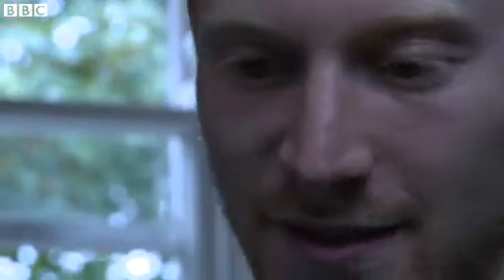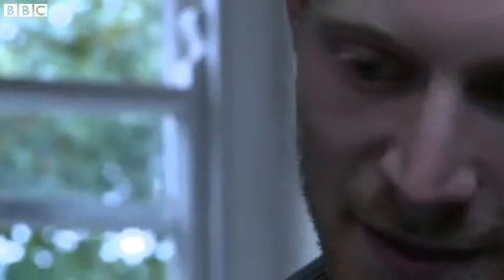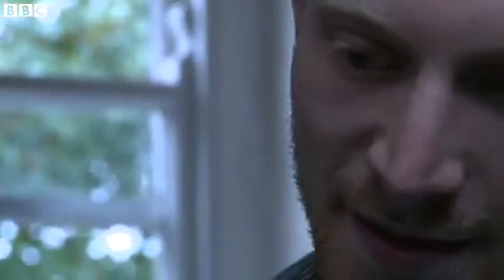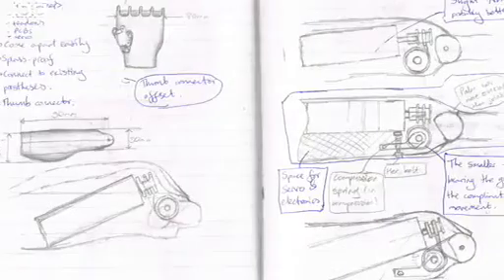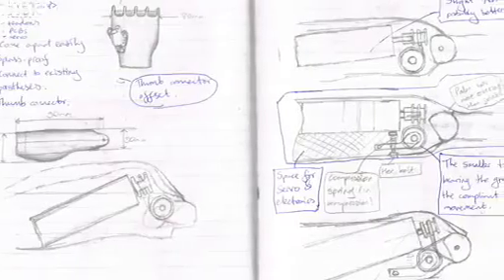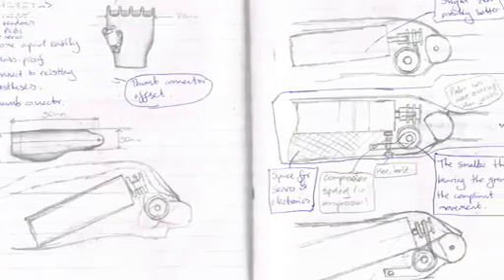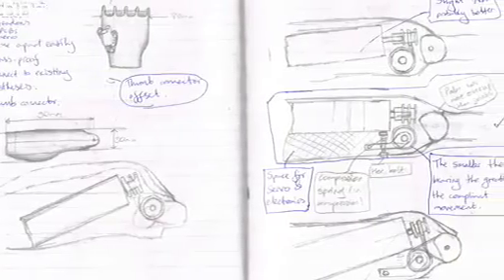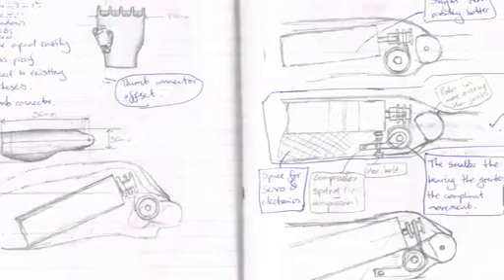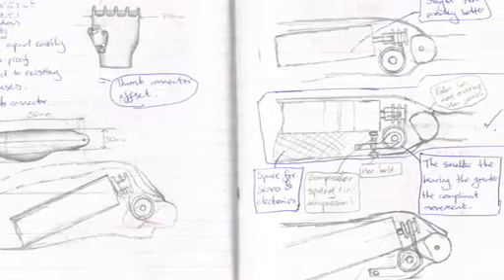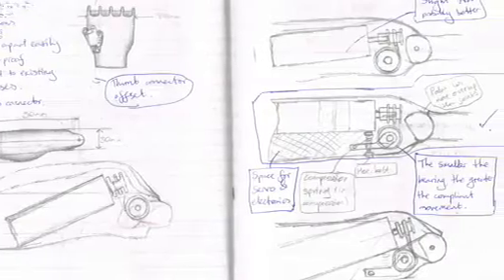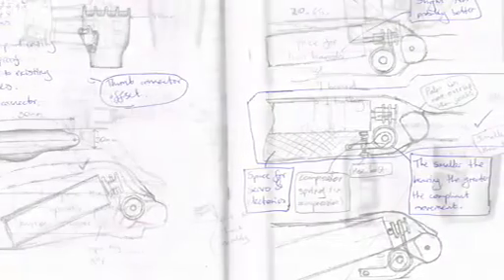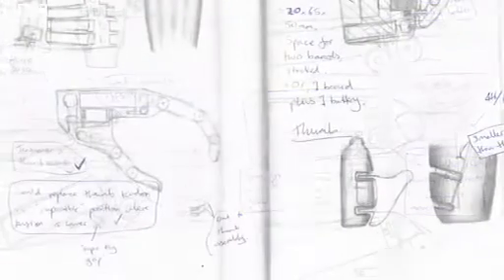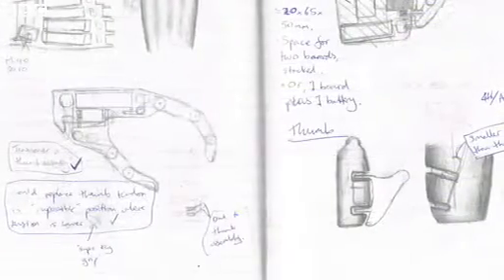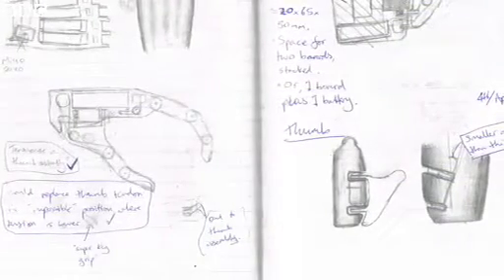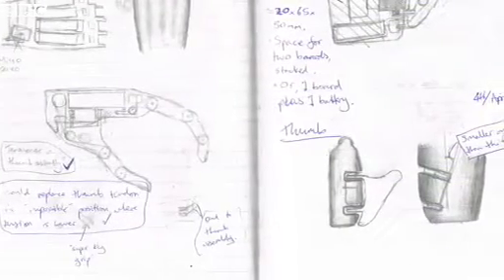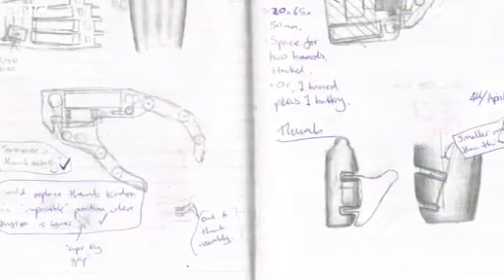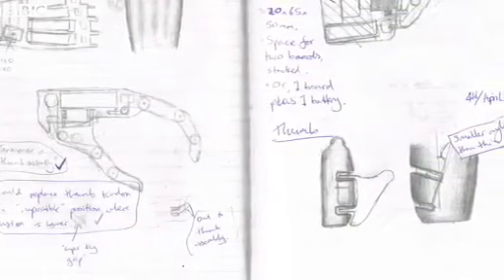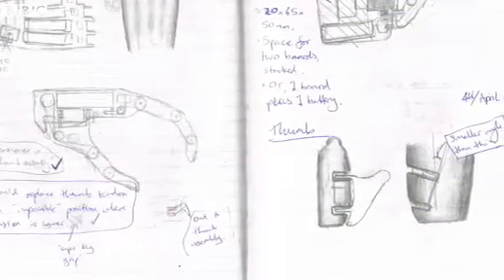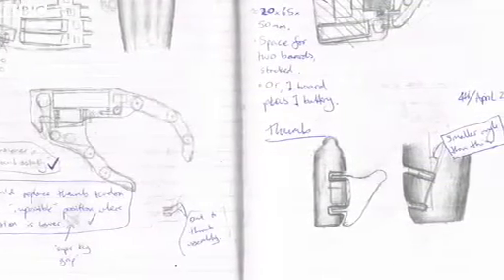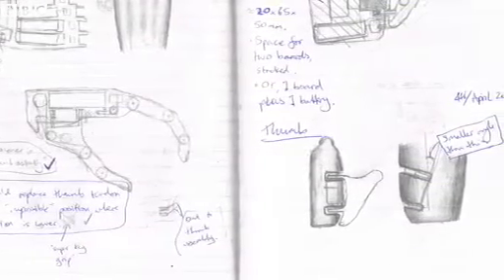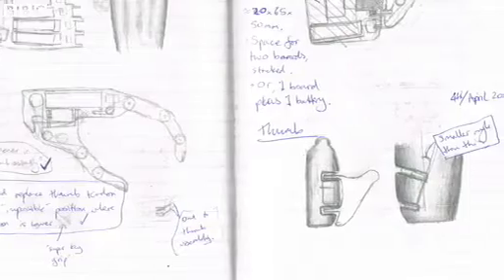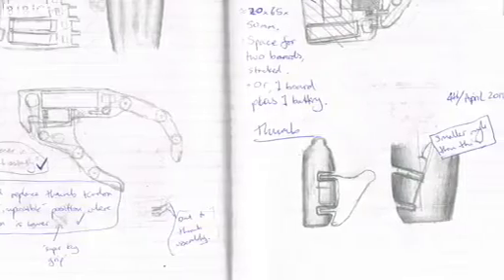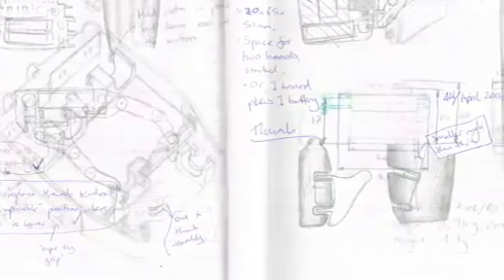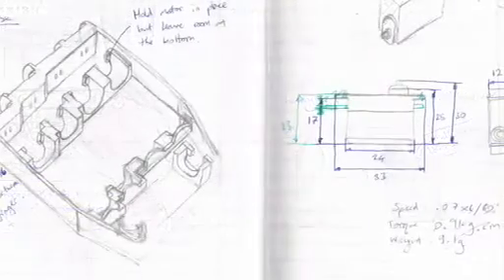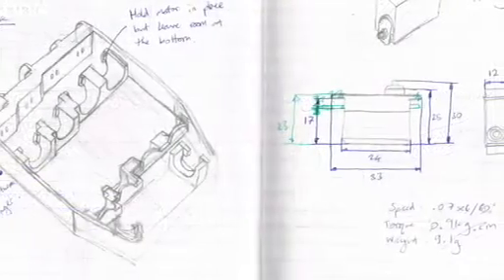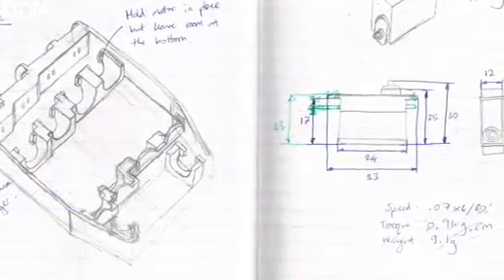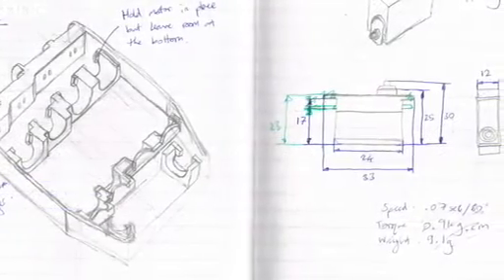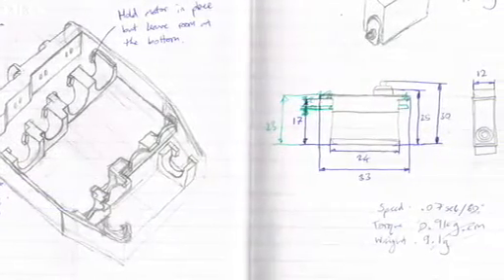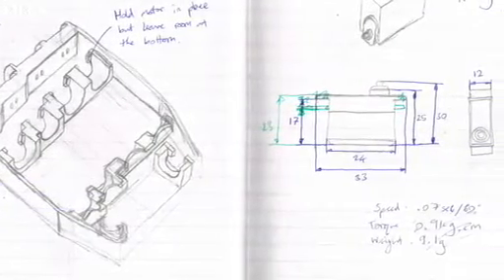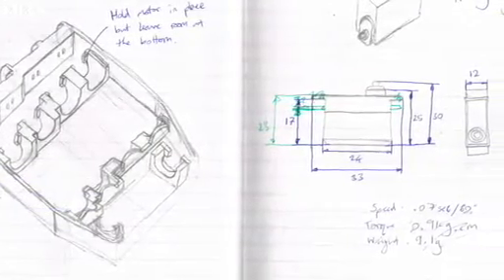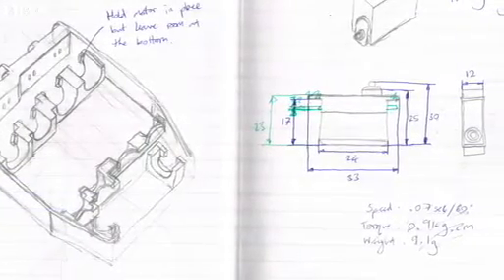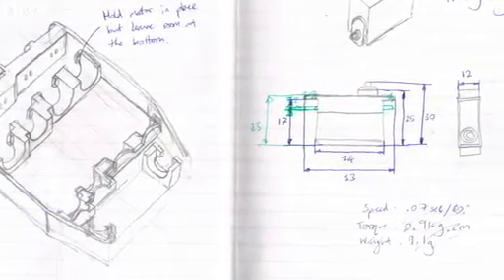I've always been interested by the human hand. From a robotics perspective it's a very complex part of the human body, and as a roboticist I wanted to try and replicate that in a way that gave somebody comparable functionality.